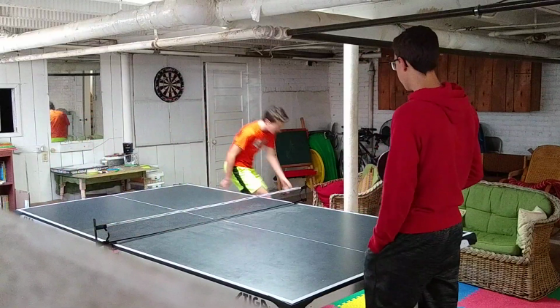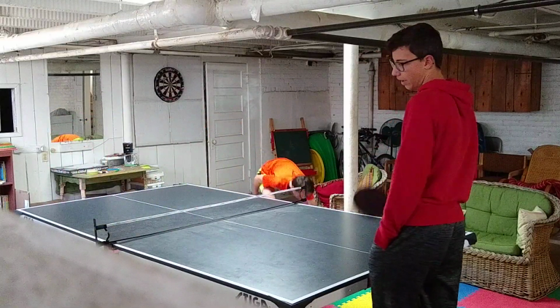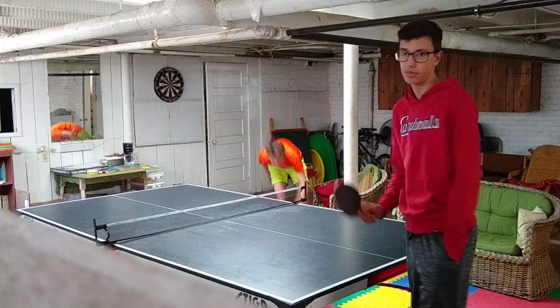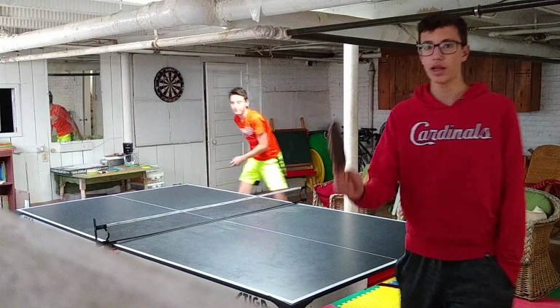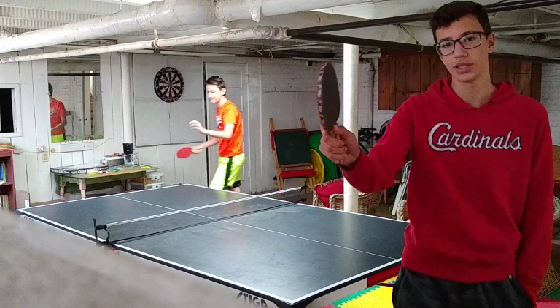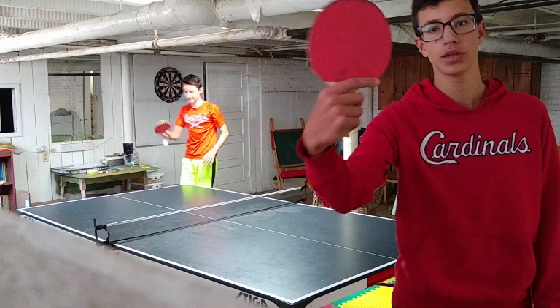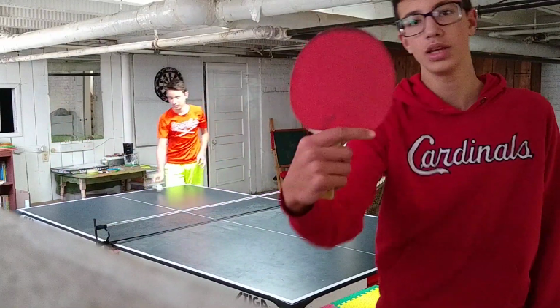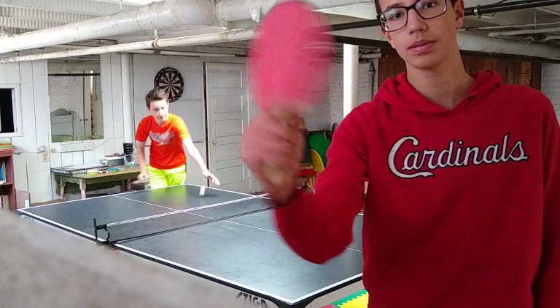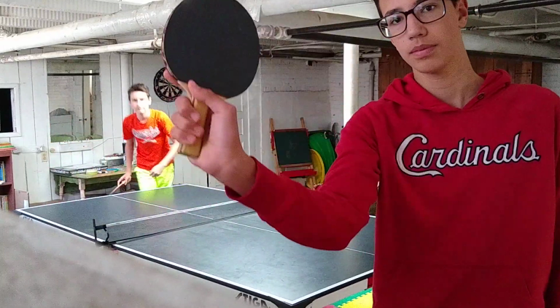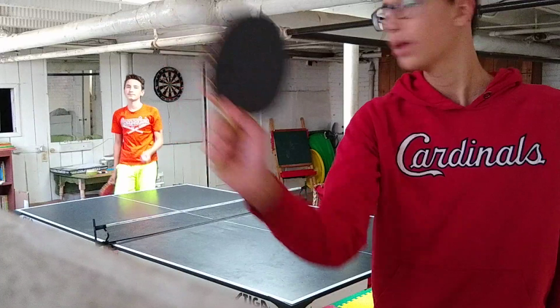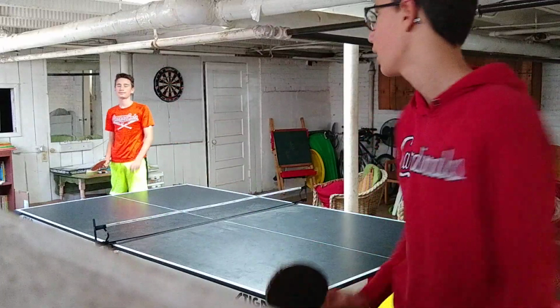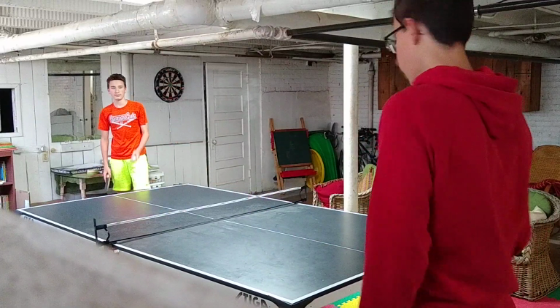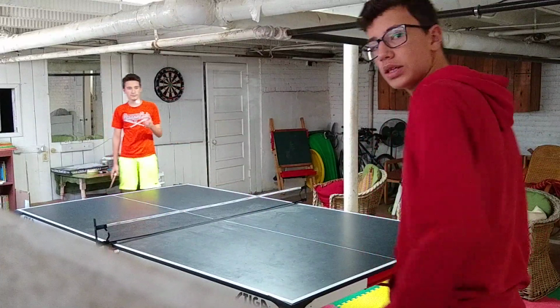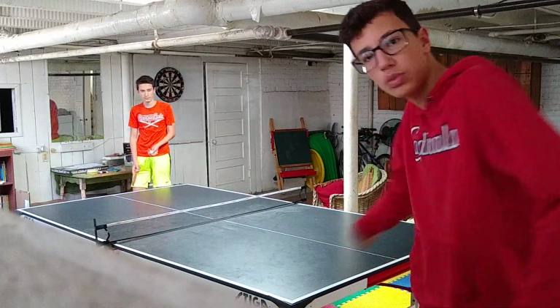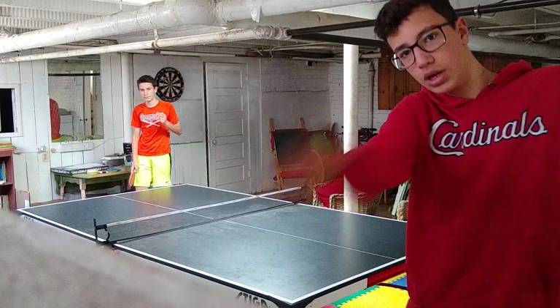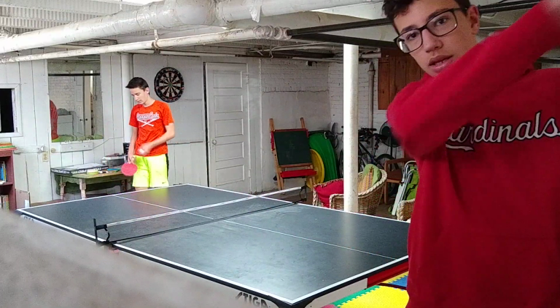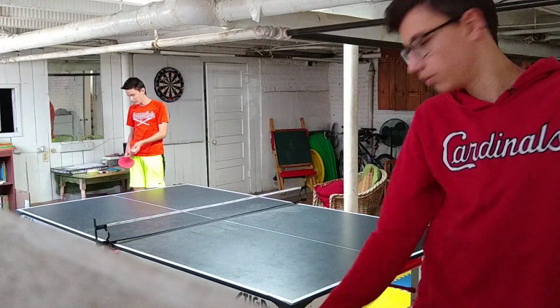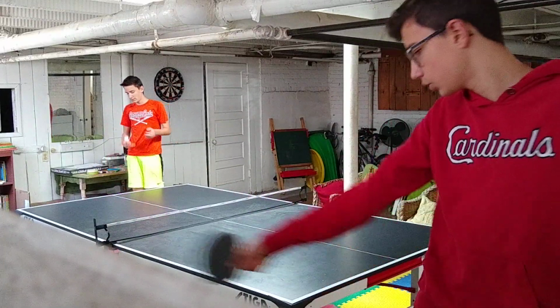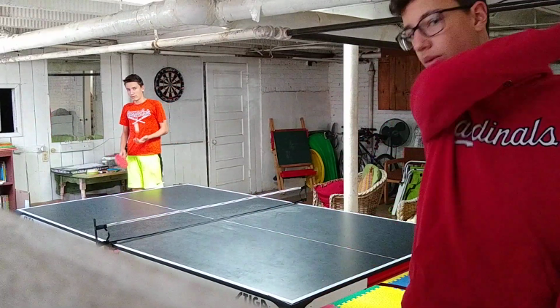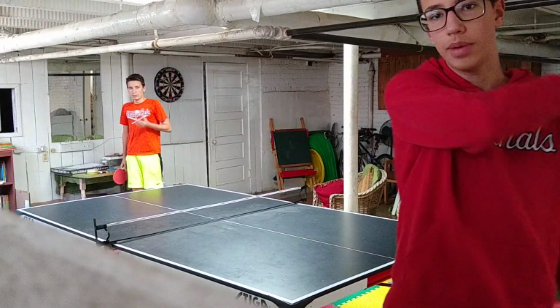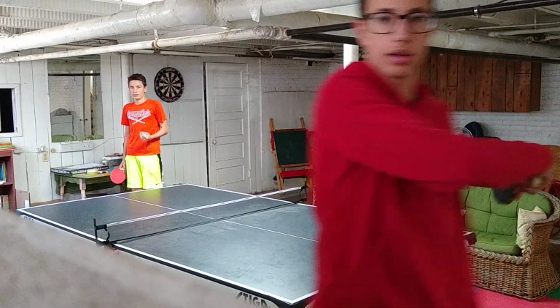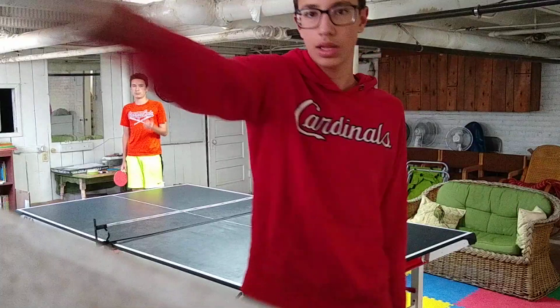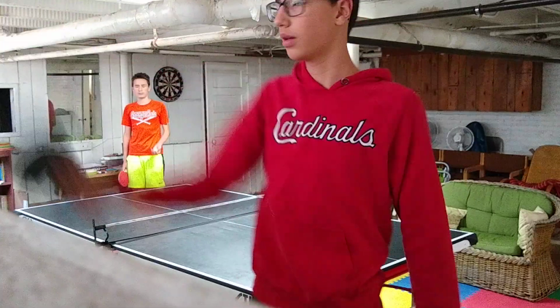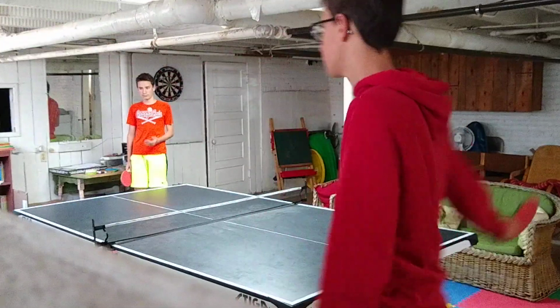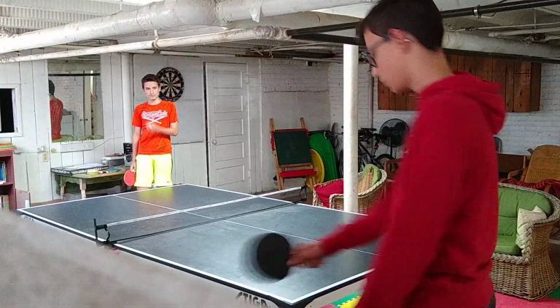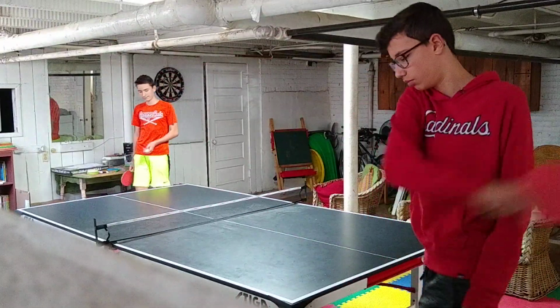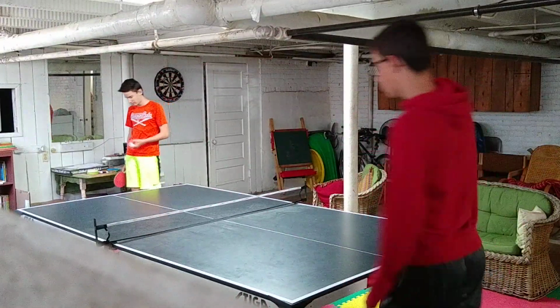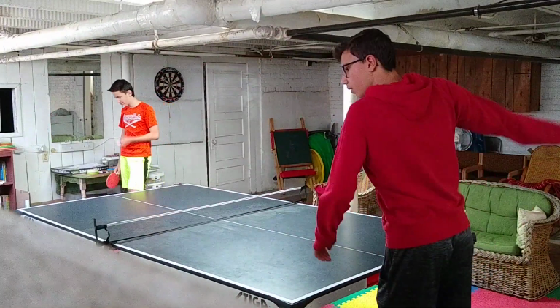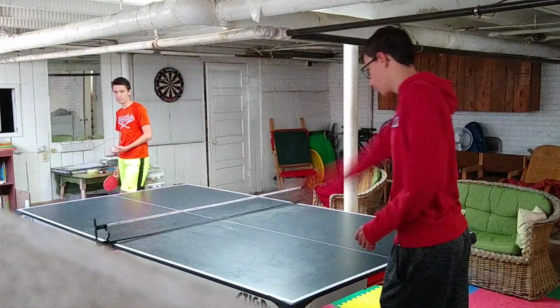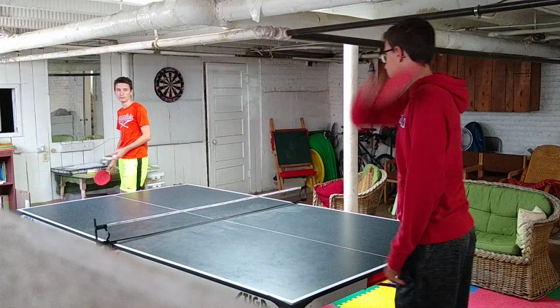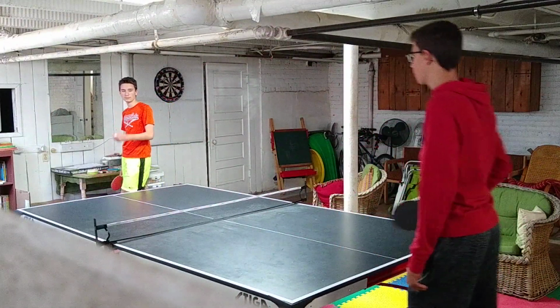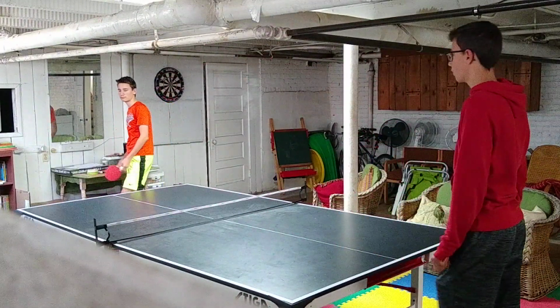Let's talk about how to do a forehand and a backhand. The racket grip is simple. A forehand is a shot where you swing it this way, and a backhand is the opposite — just boom and boom. Pretty simple.